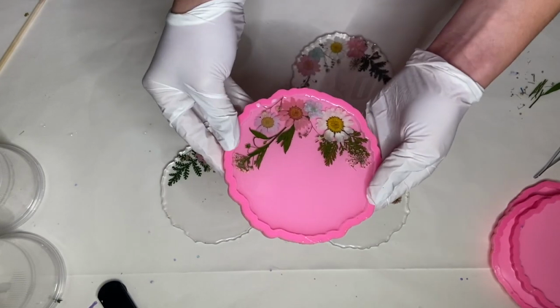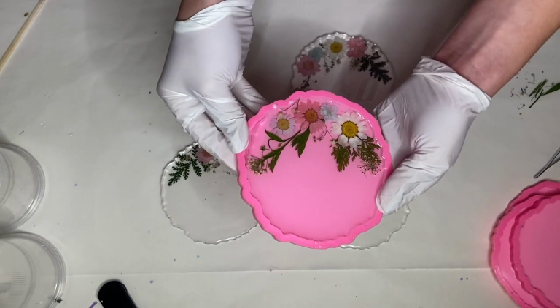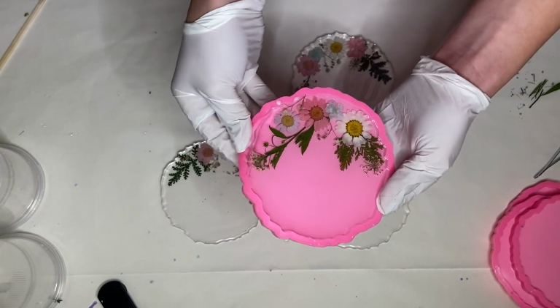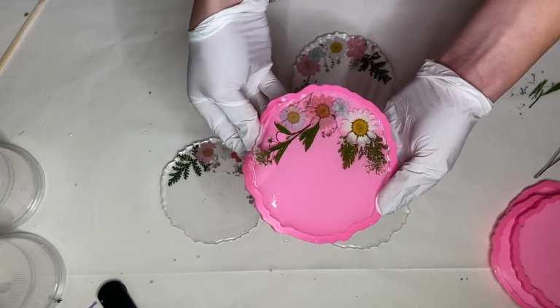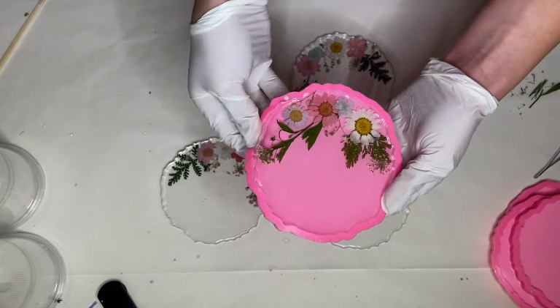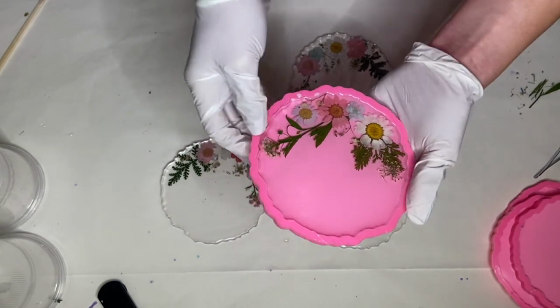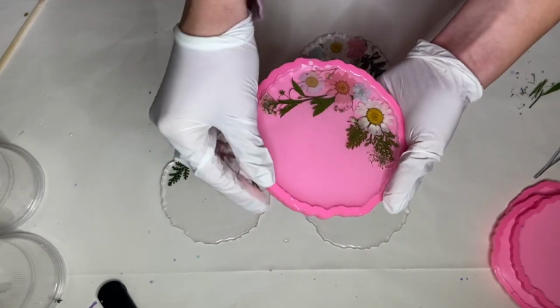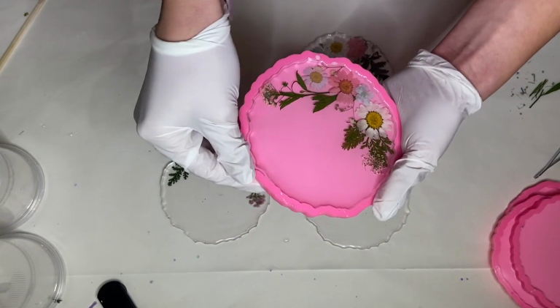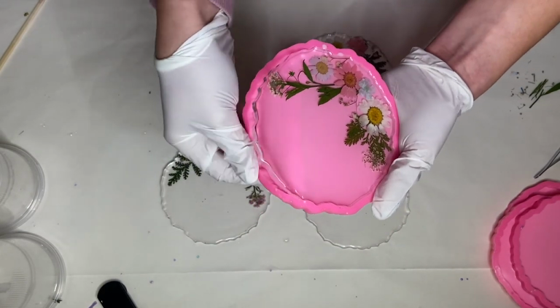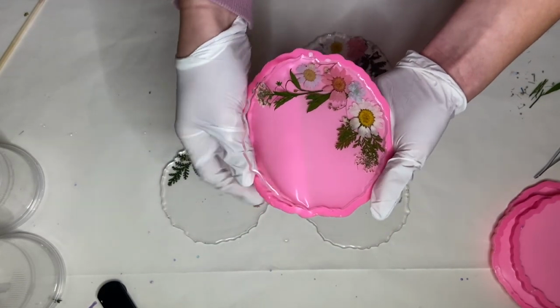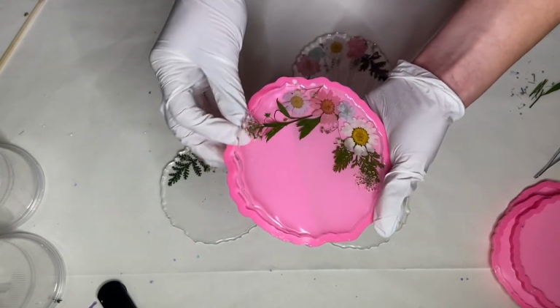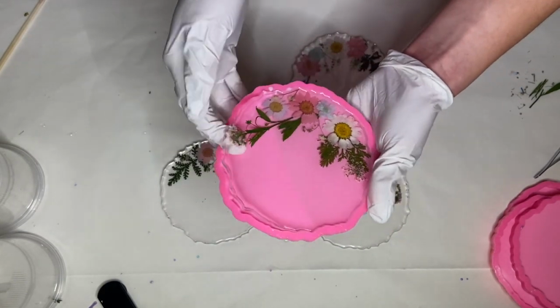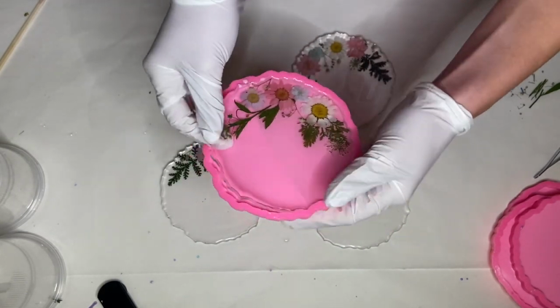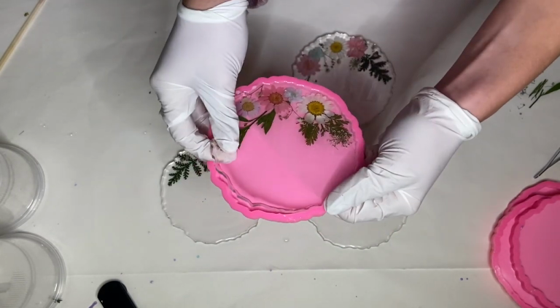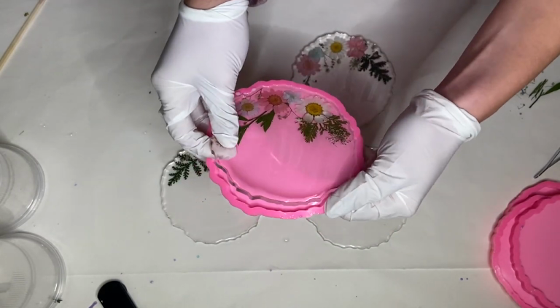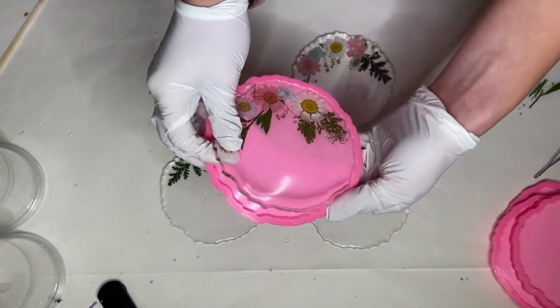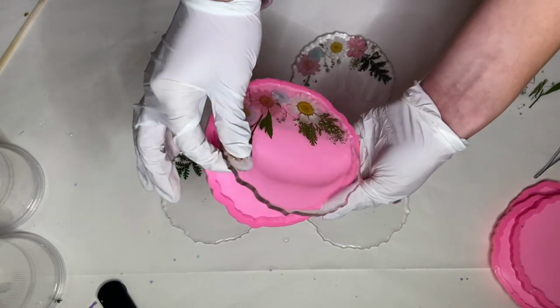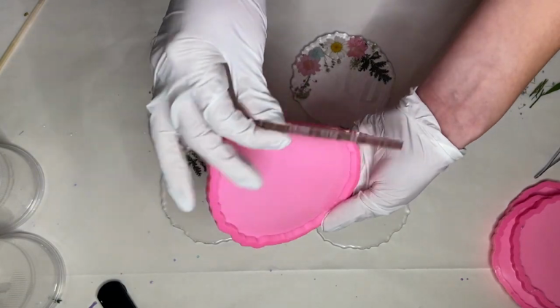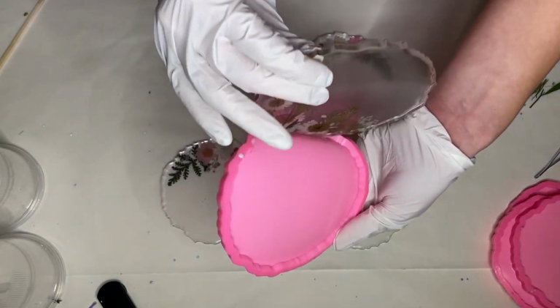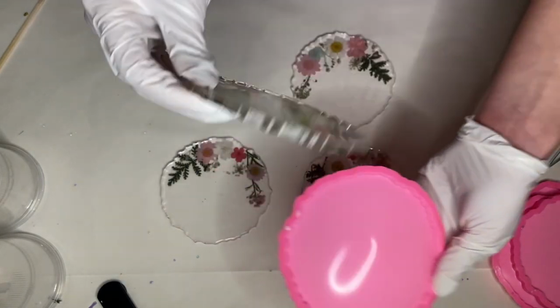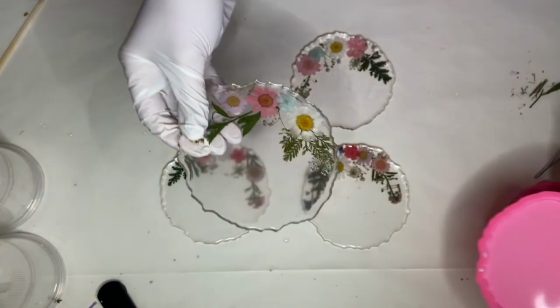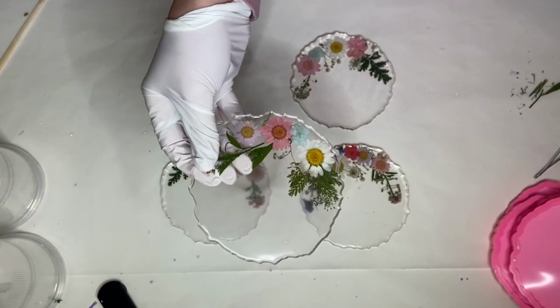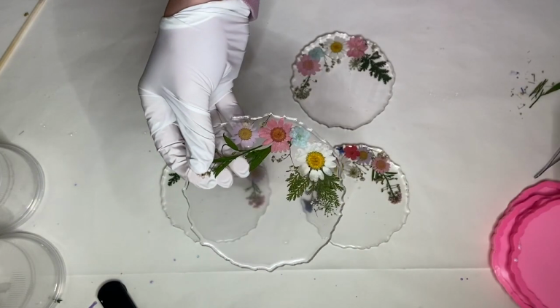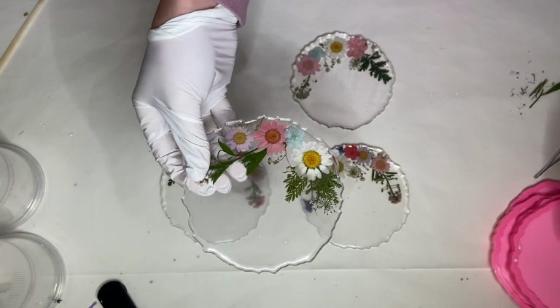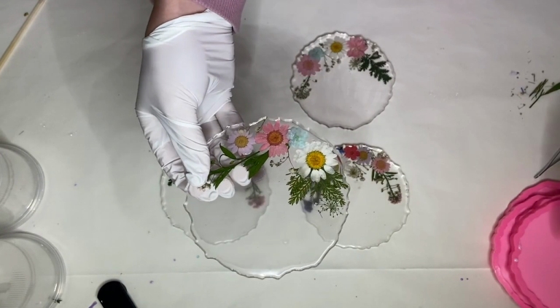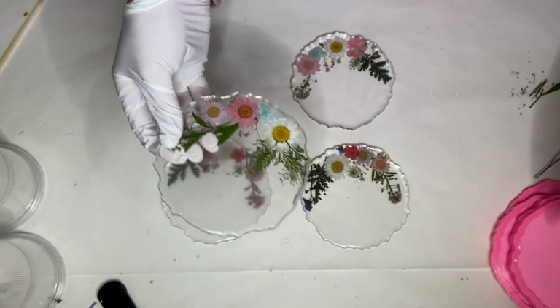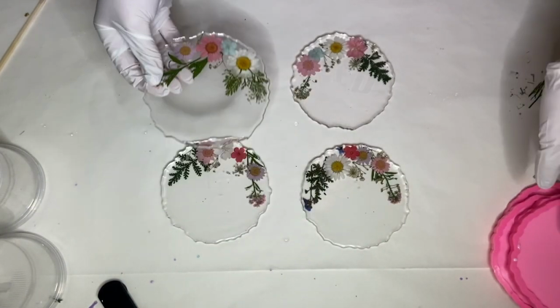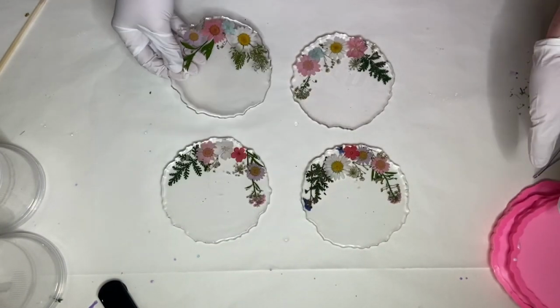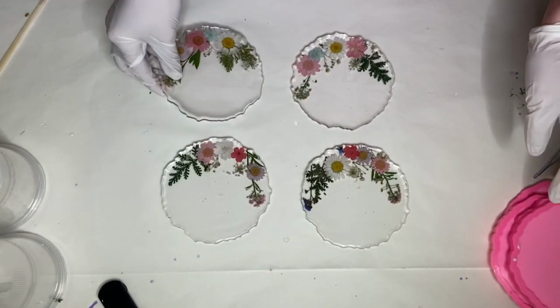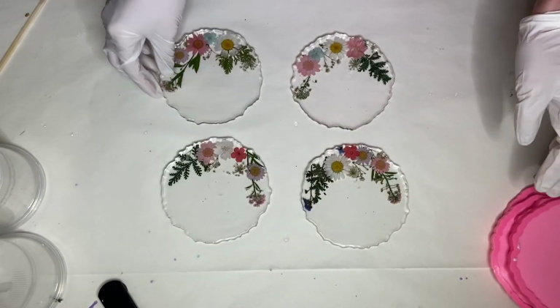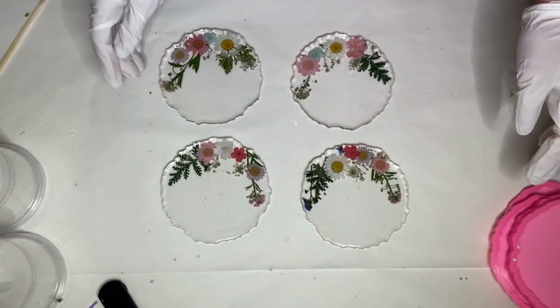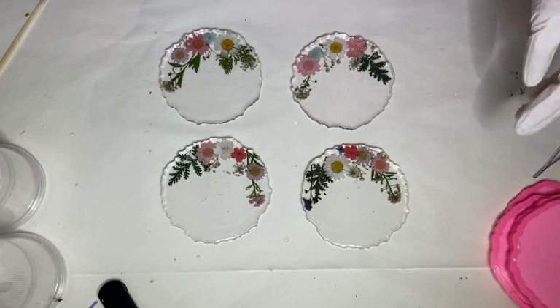I added a heat-resistant top coat and a gold trim. I'll add the link to a video in the top right corner so that you guys can watch exactly how I do that. And here's the final product!